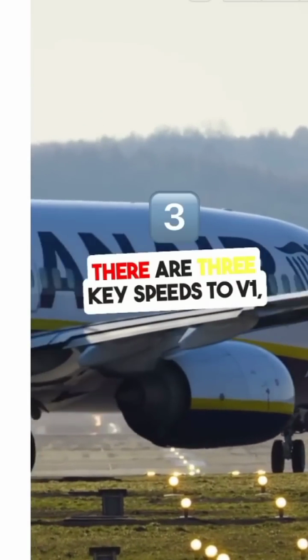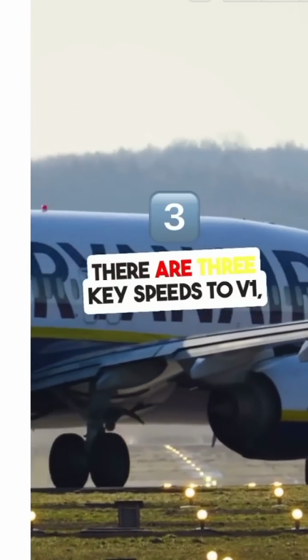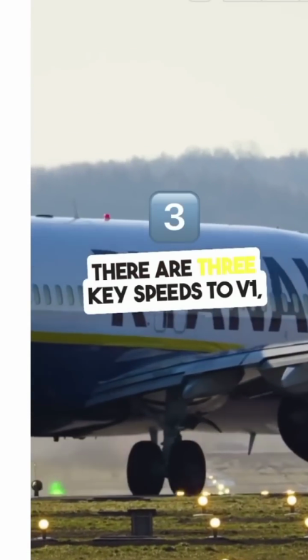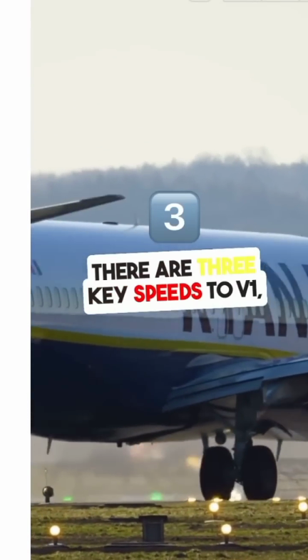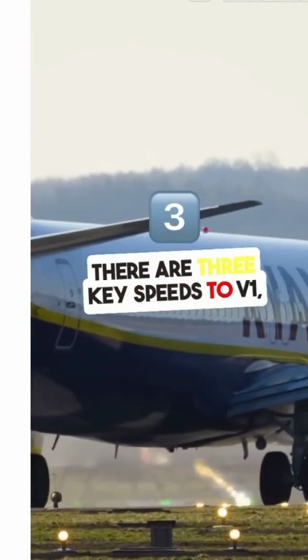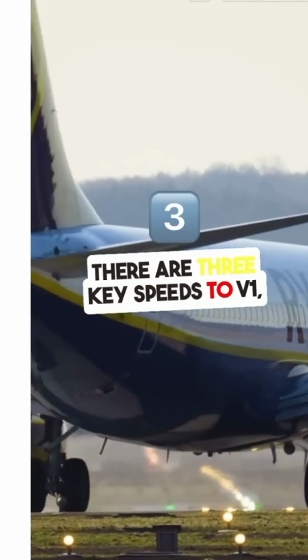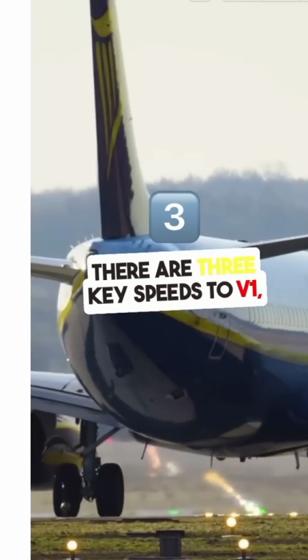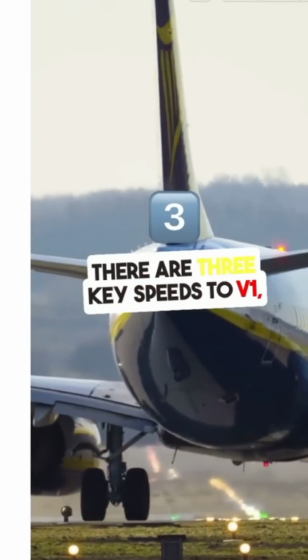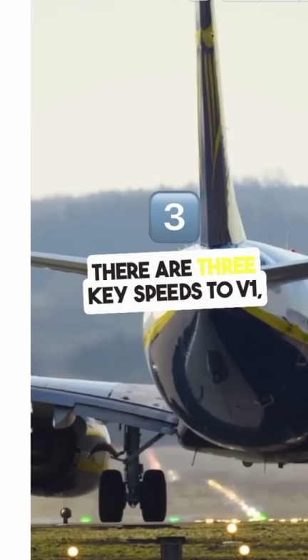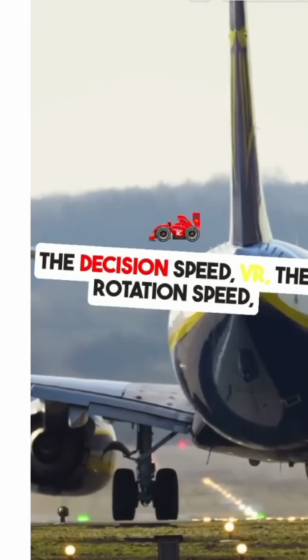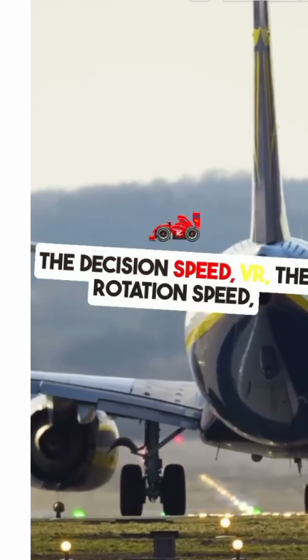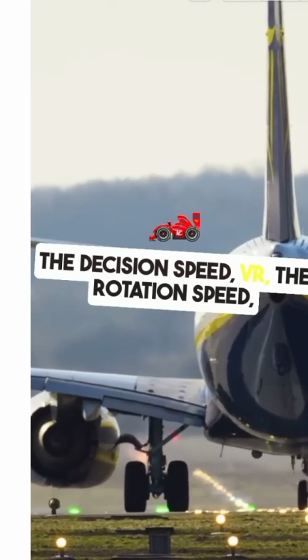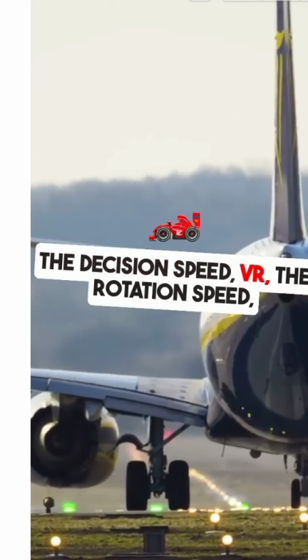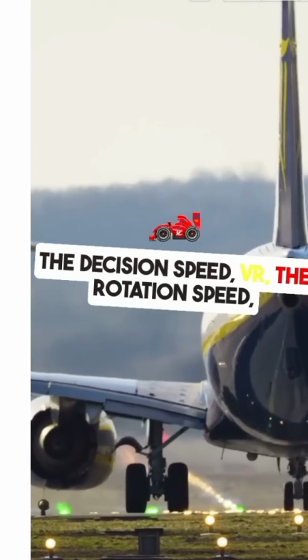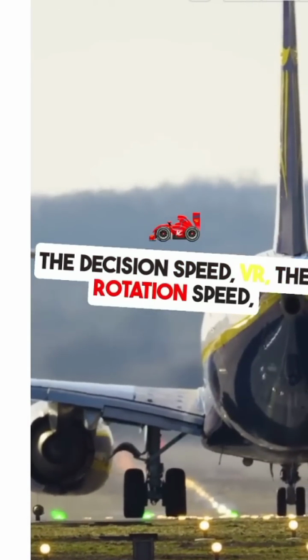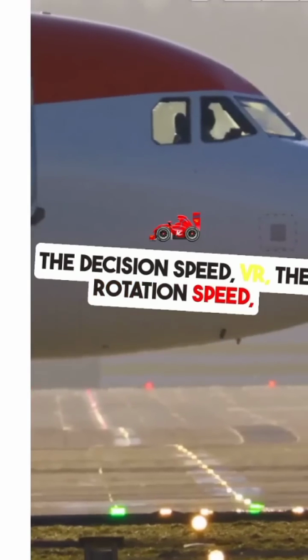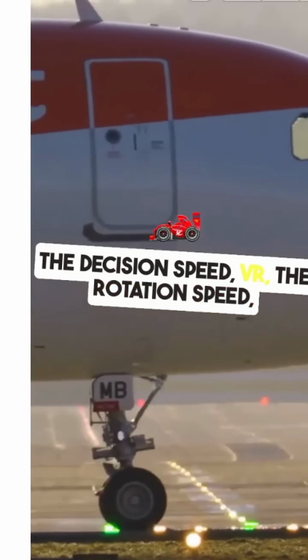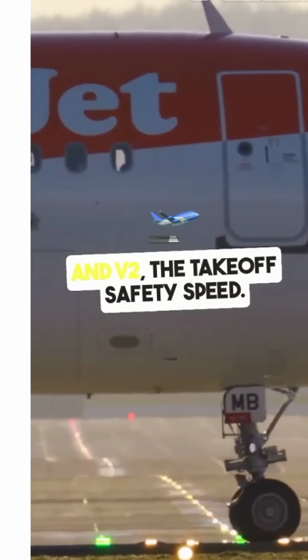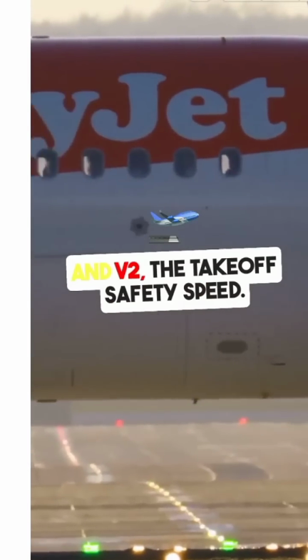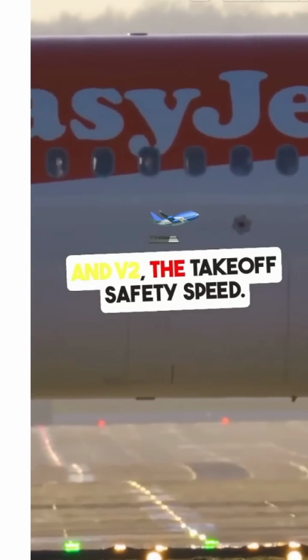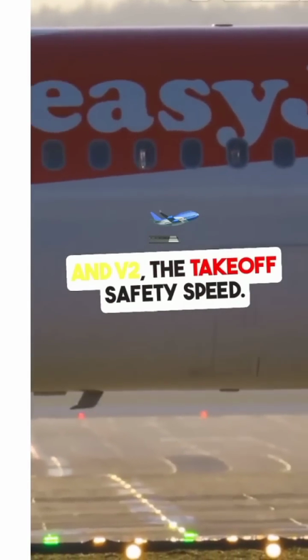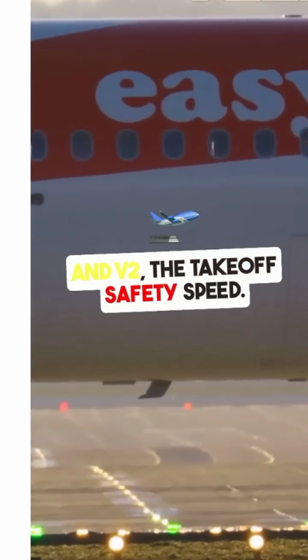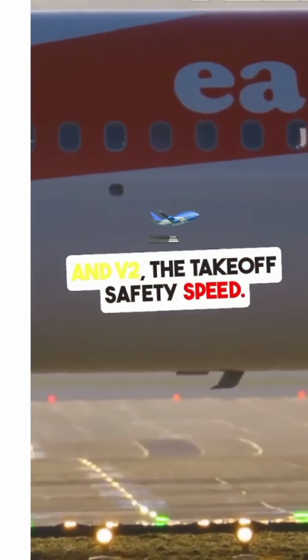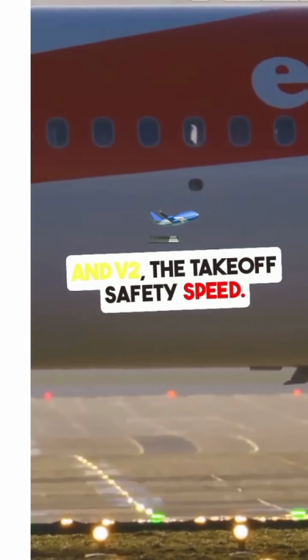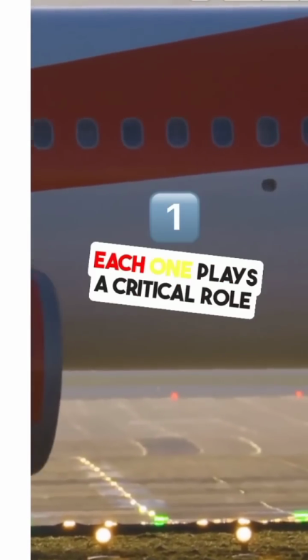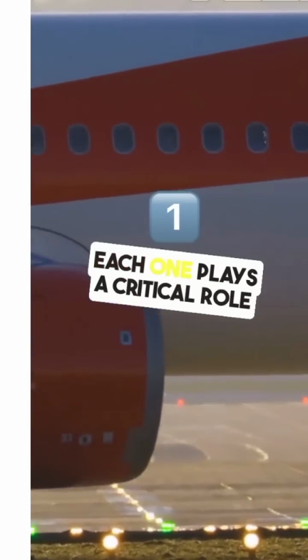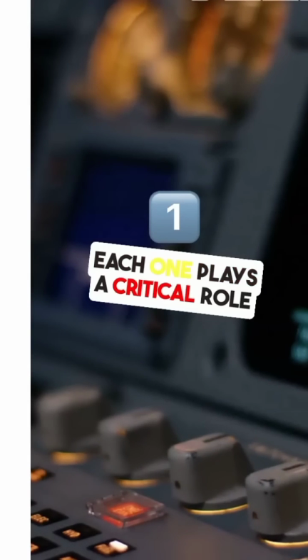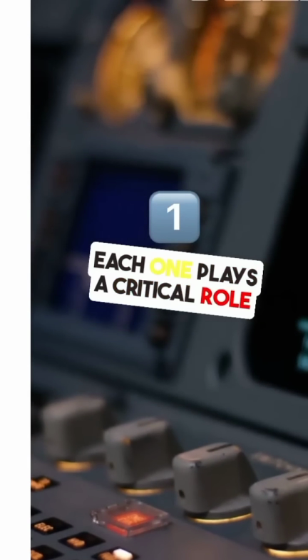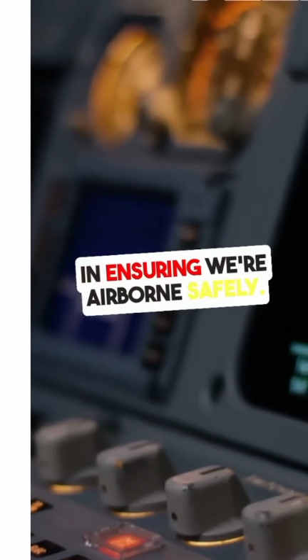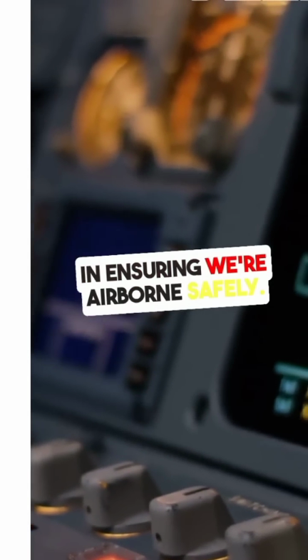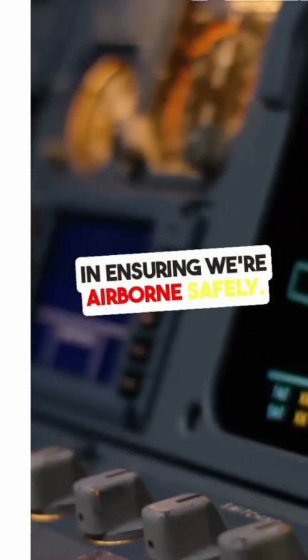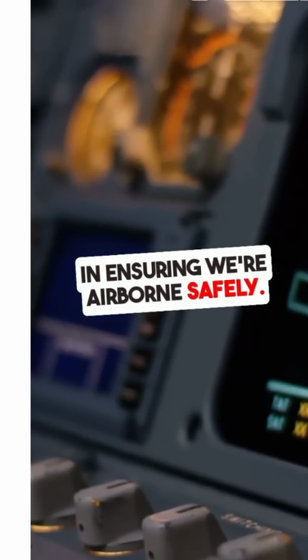There are three key speeds to remember: V1, the decision speed; VR, the rotation speed; and V2, the takeoff safety speed. Each one plays a critical role in ensuring we're airborne safely.